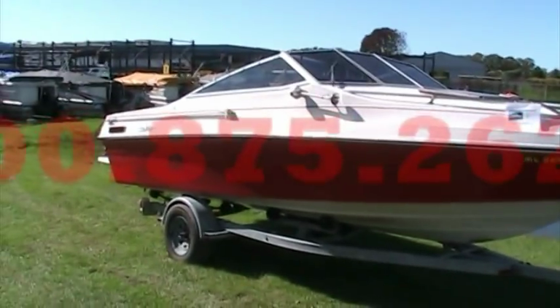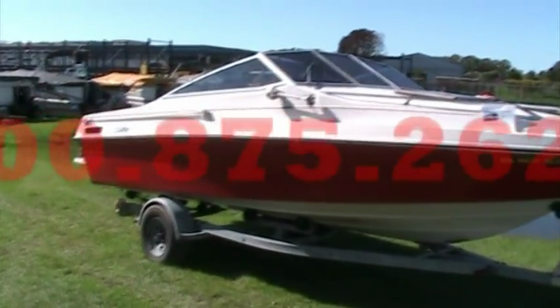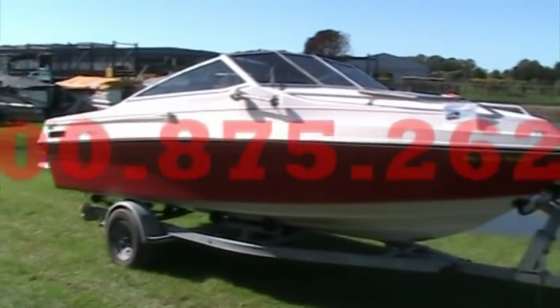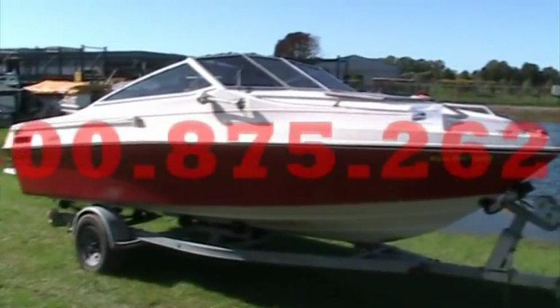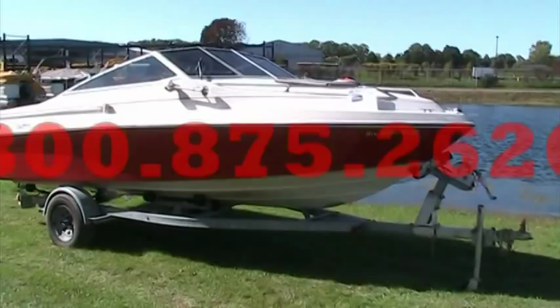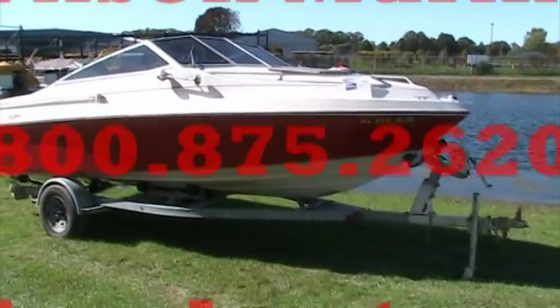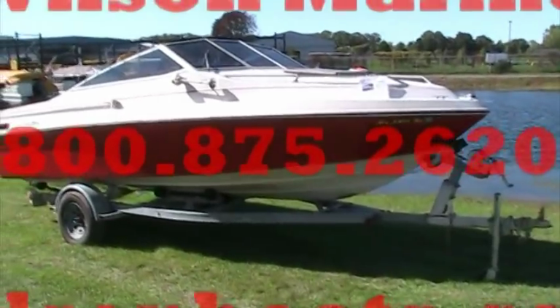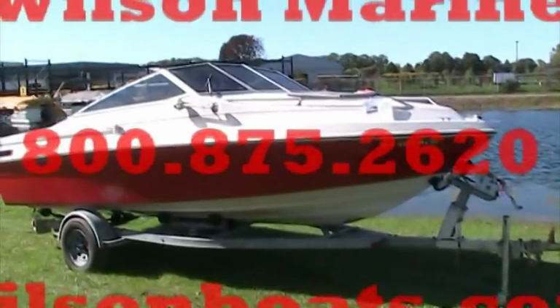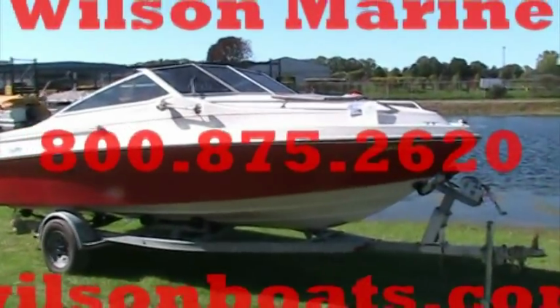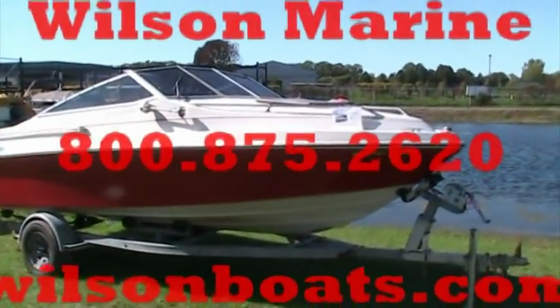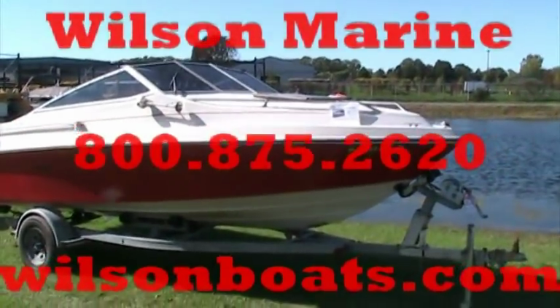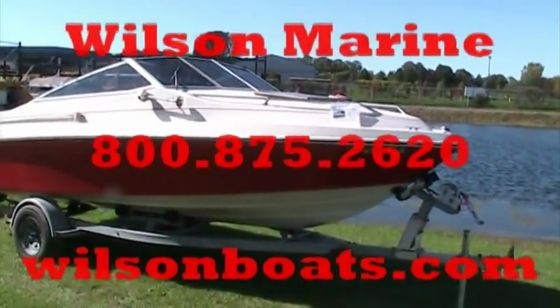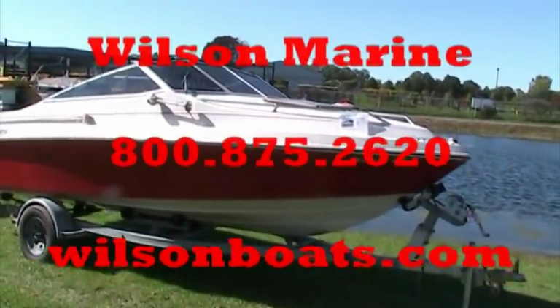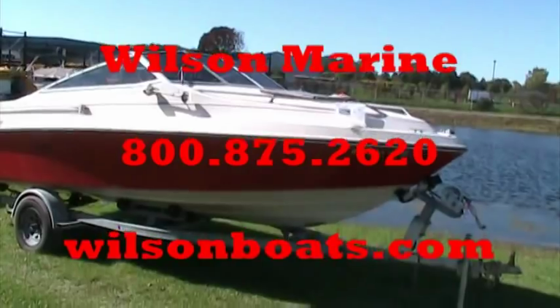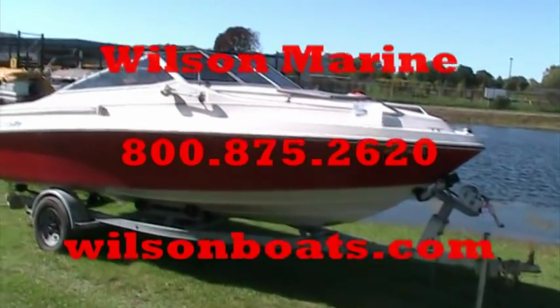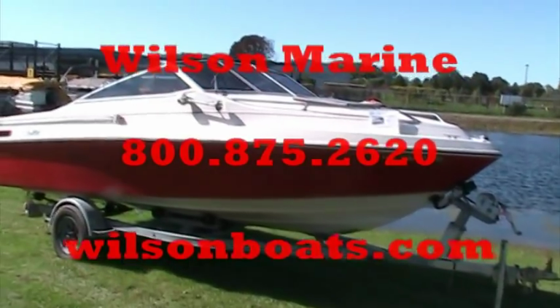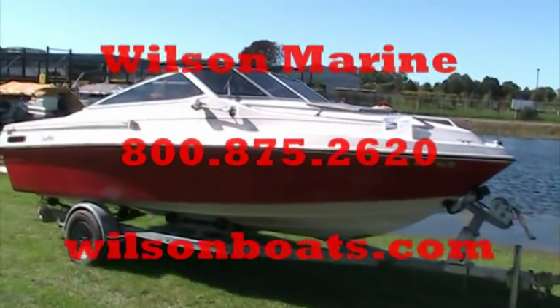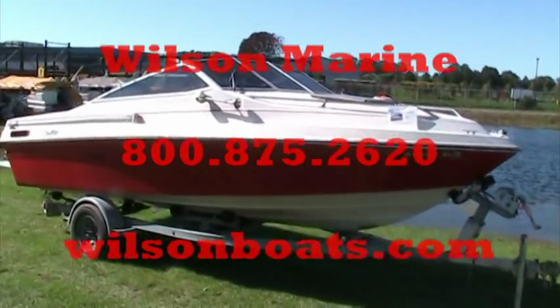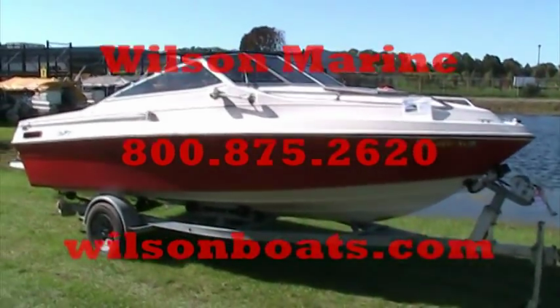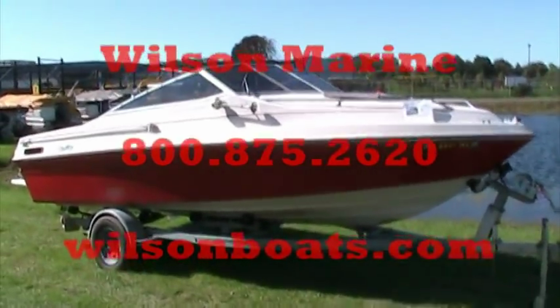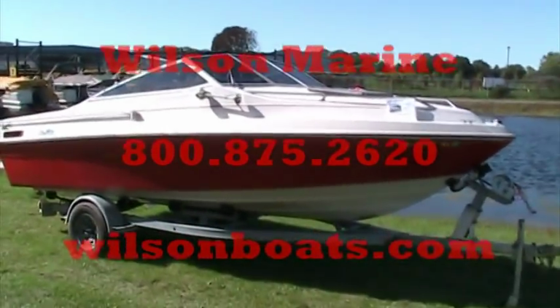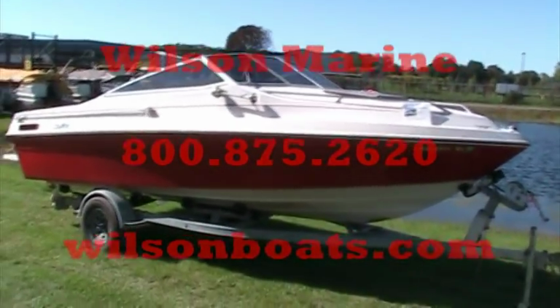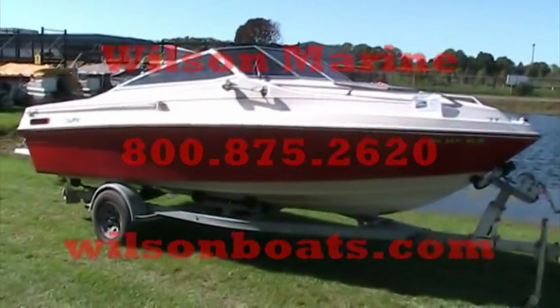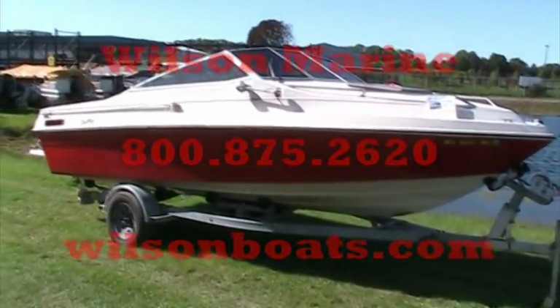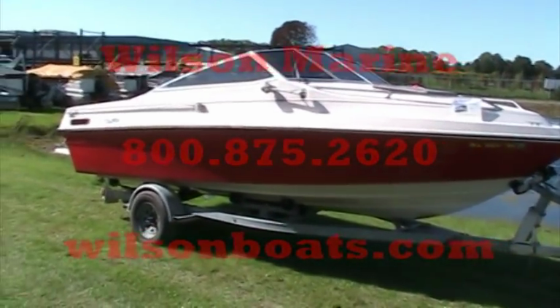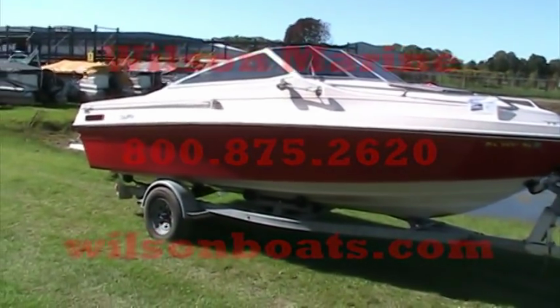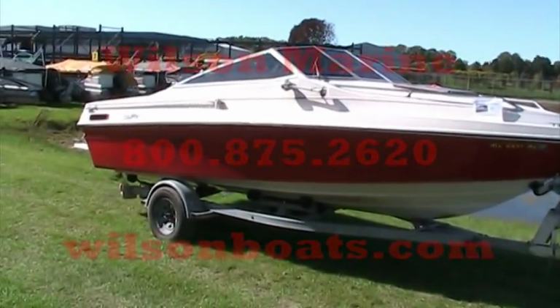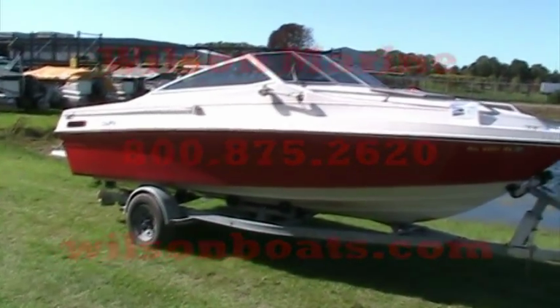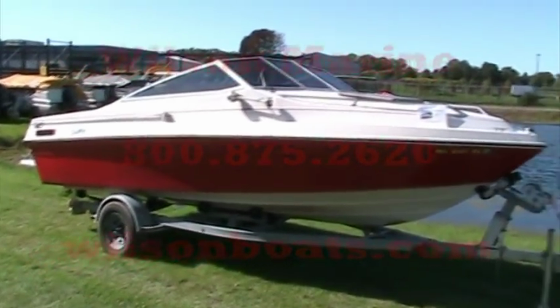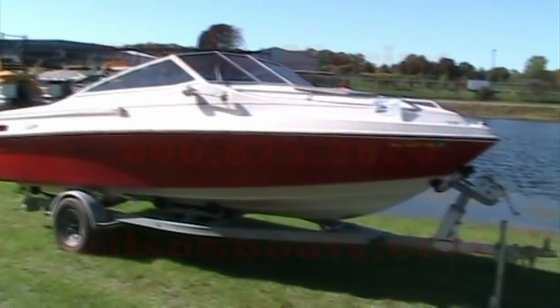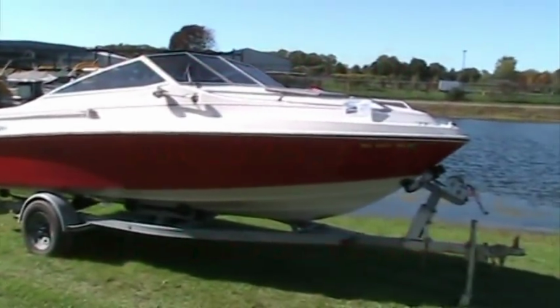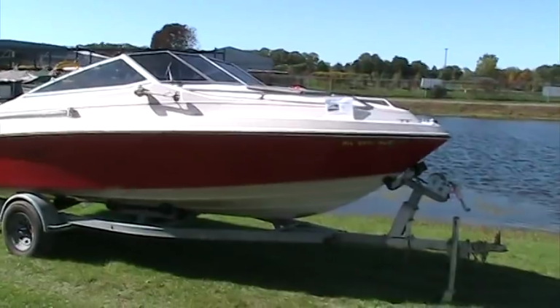Hi, this is Randy. We're going to talk today about this really great used boat that we have in stock. It's a small 20-foot Sea Ray Cutty Cabin from 1986.